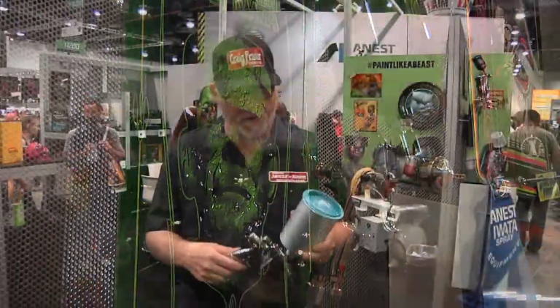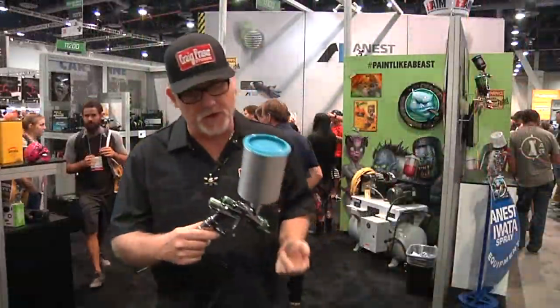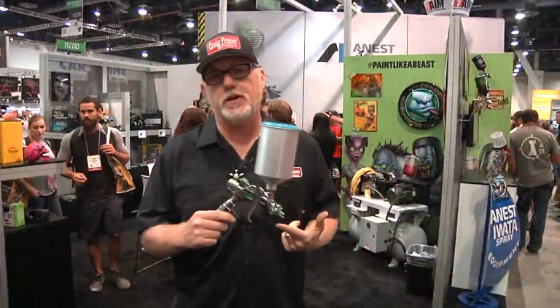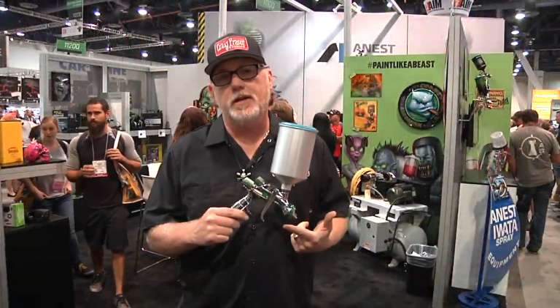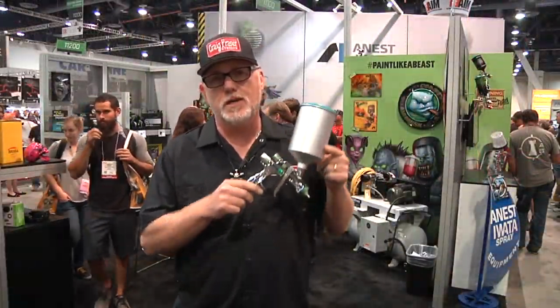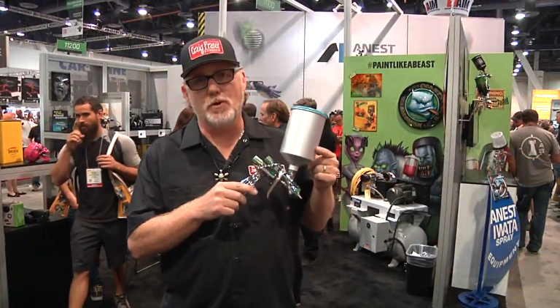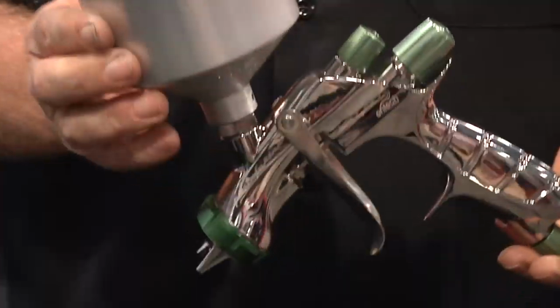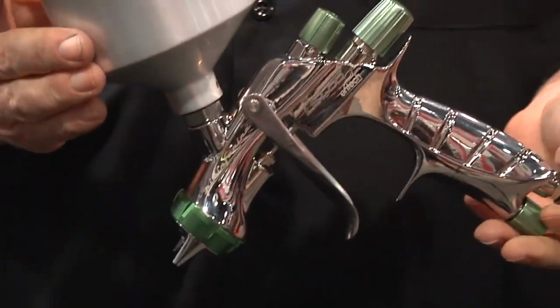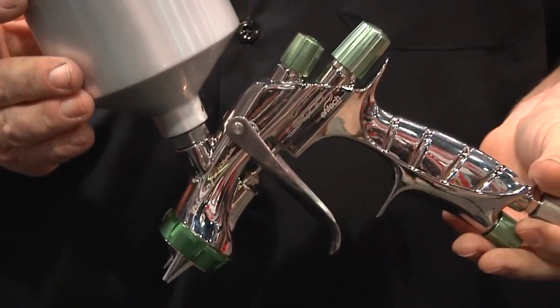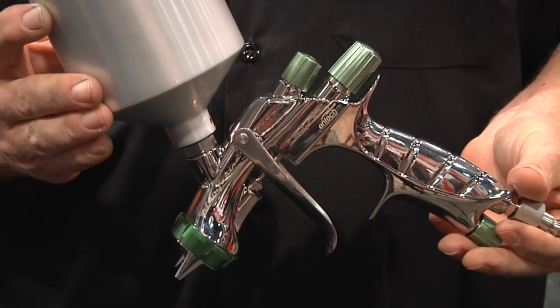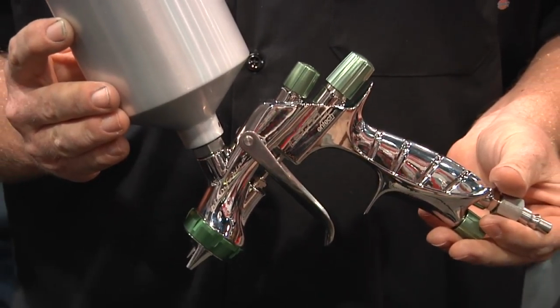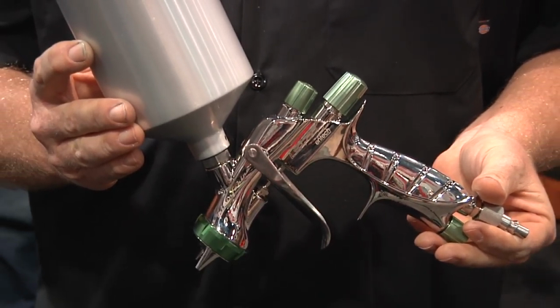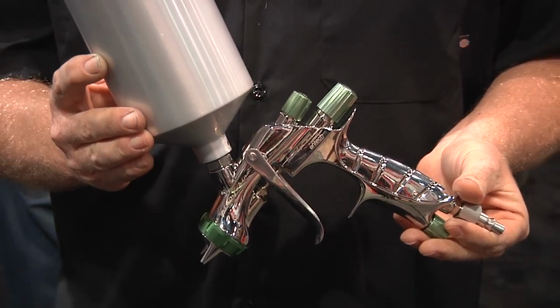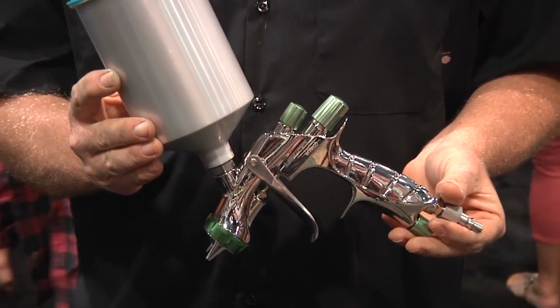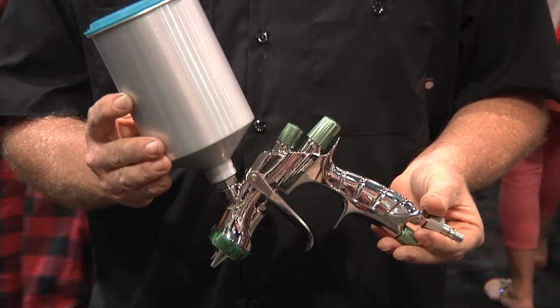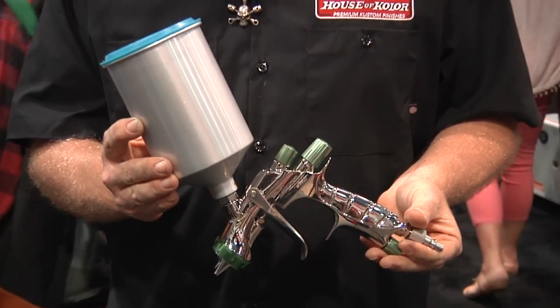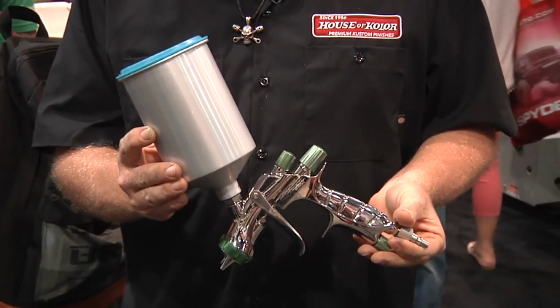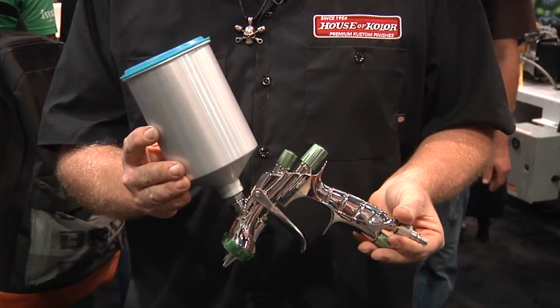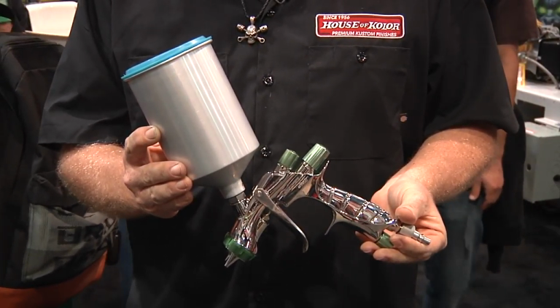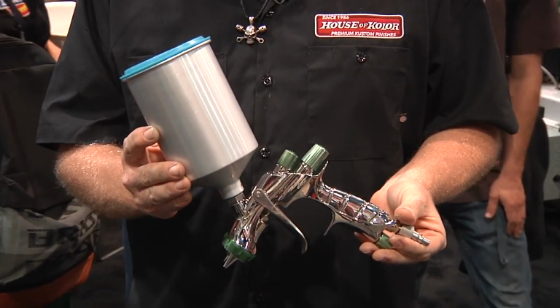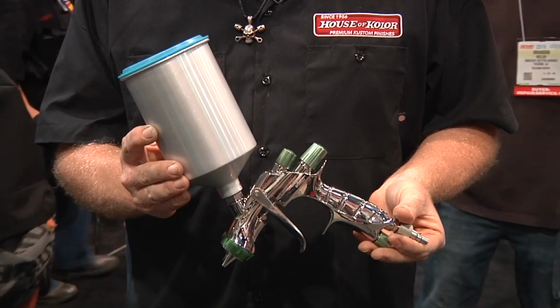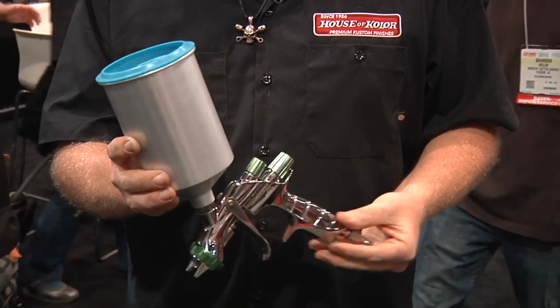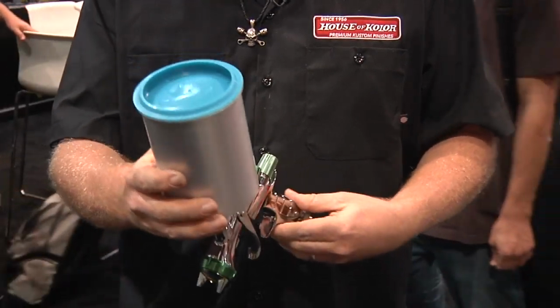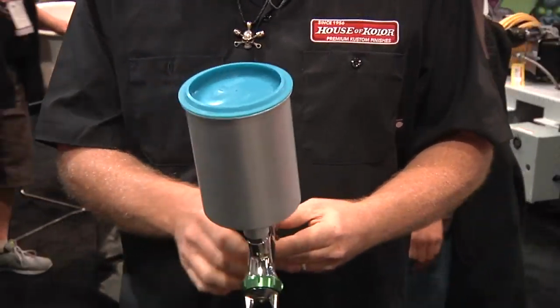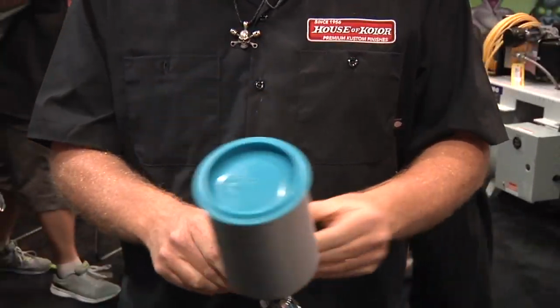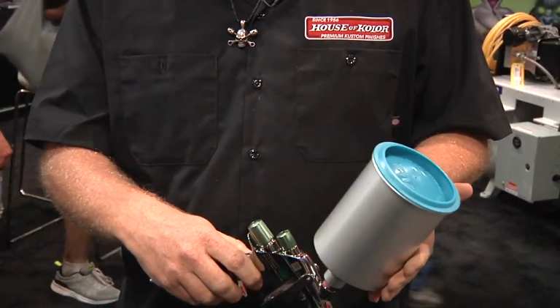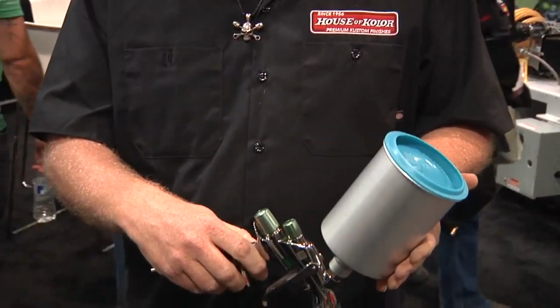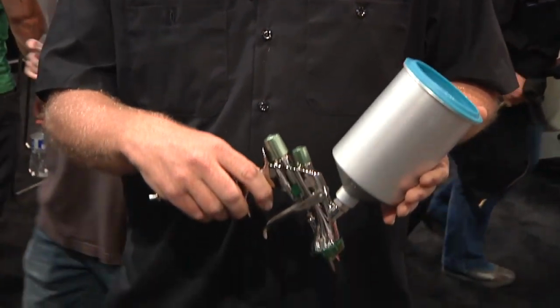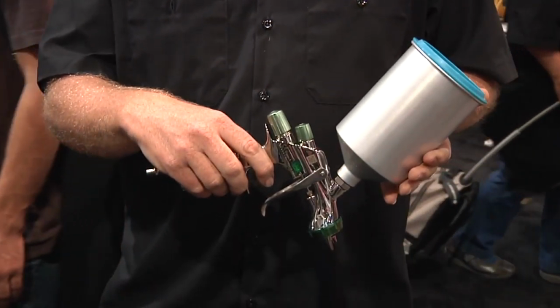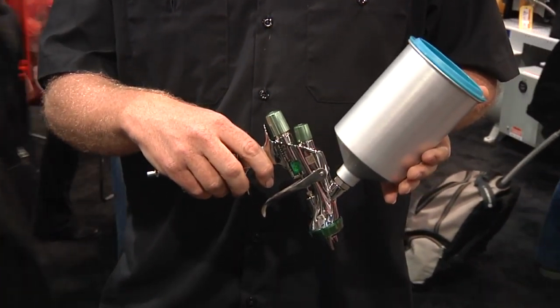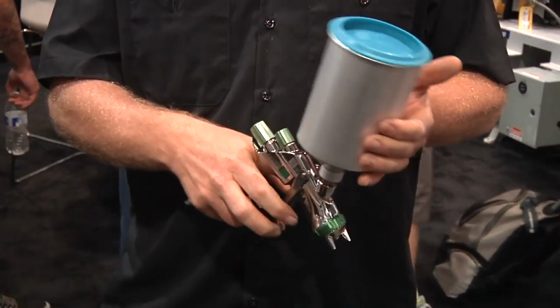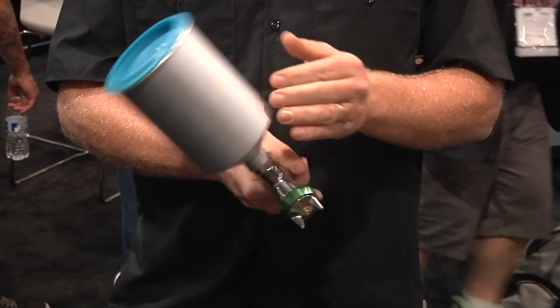One of my favorite guns right here is the Supernova — this is the N-Tech Supernova, which was an improvement on the original one that came out. Basically your standard HVLP gun, they call it an LV gun, that IWADA sprays. Fantastic atomization, one of the best in the industry.